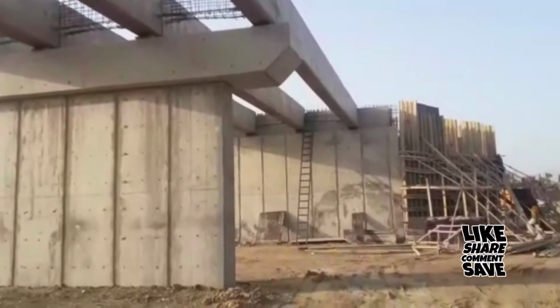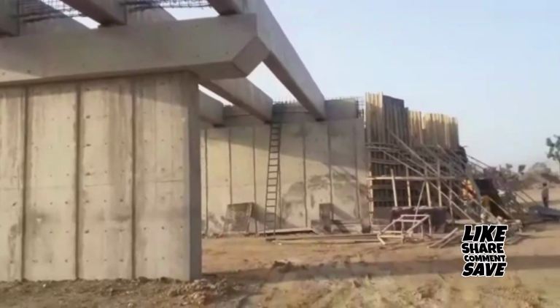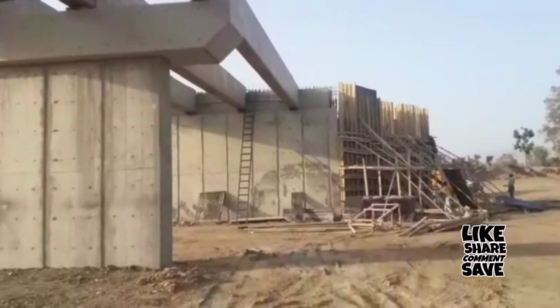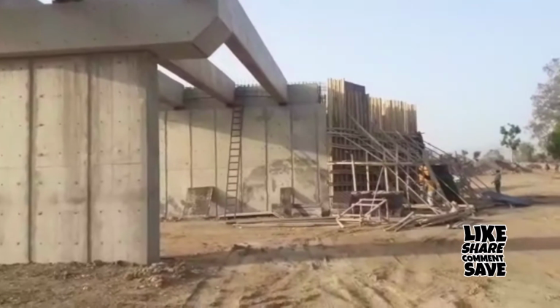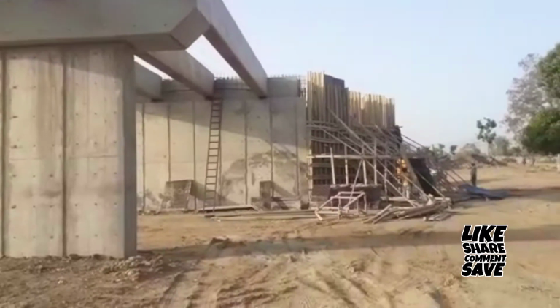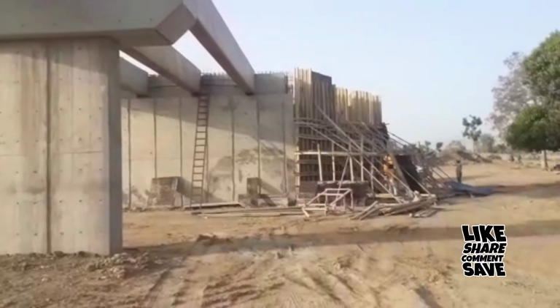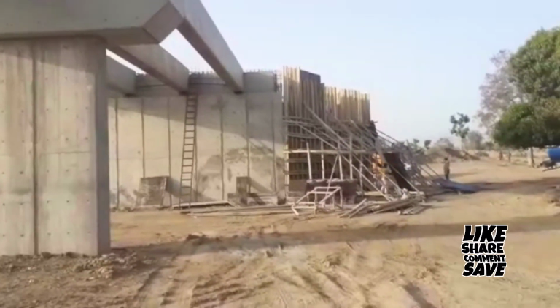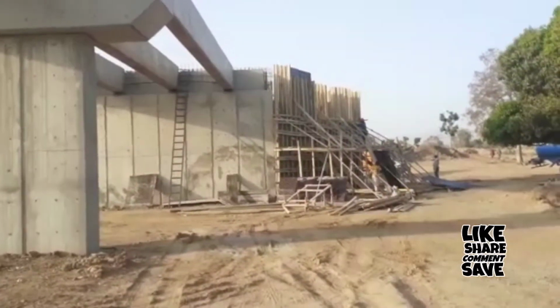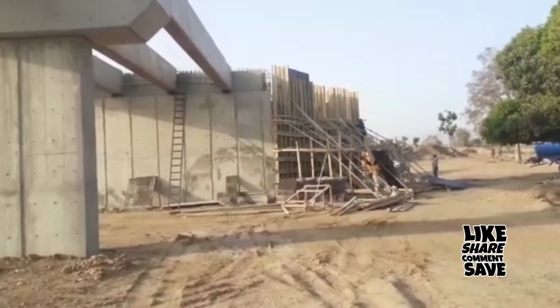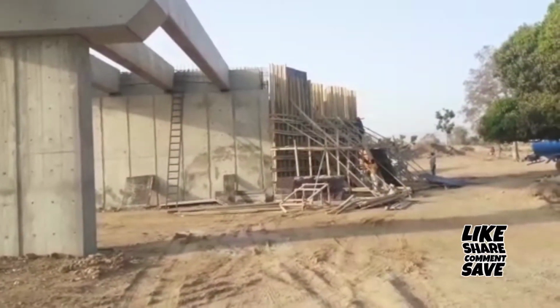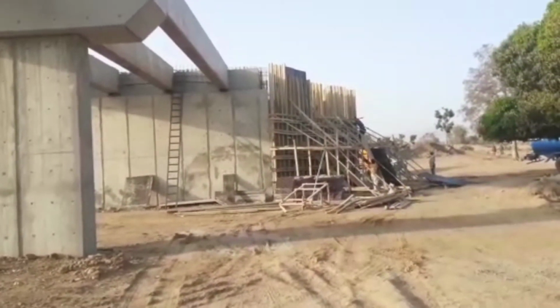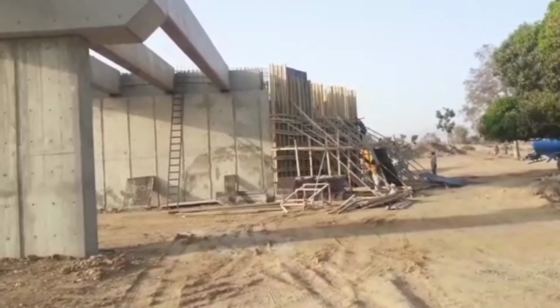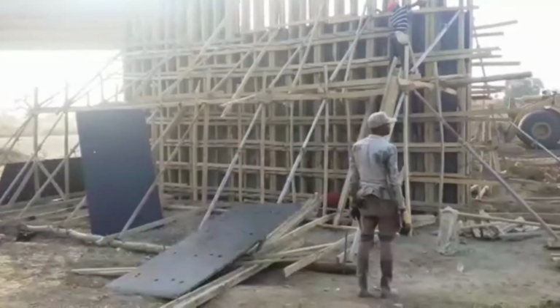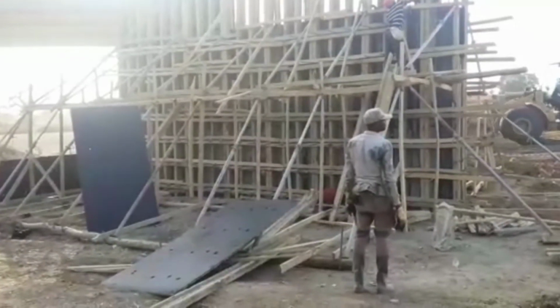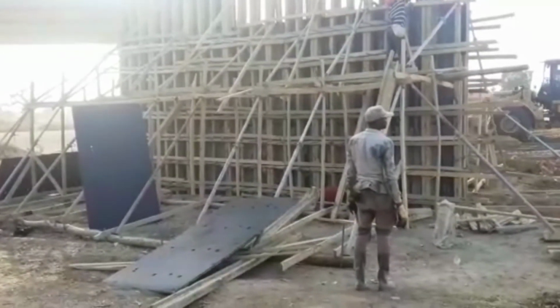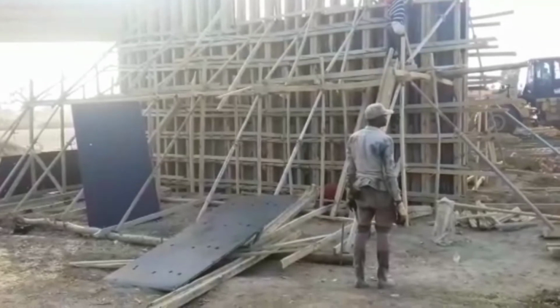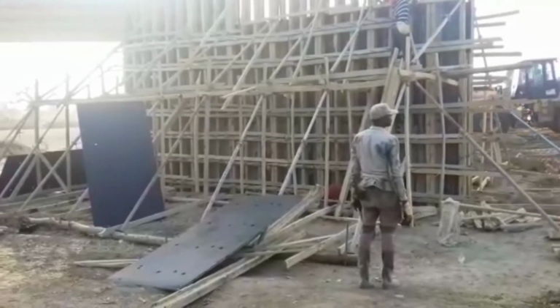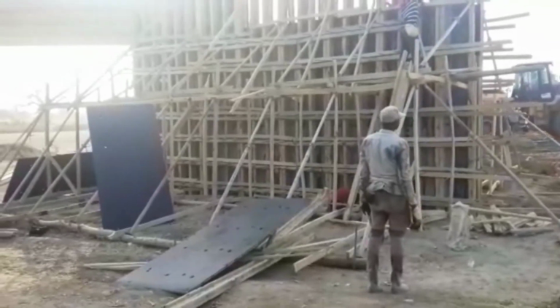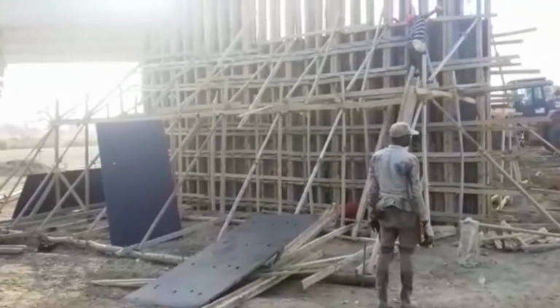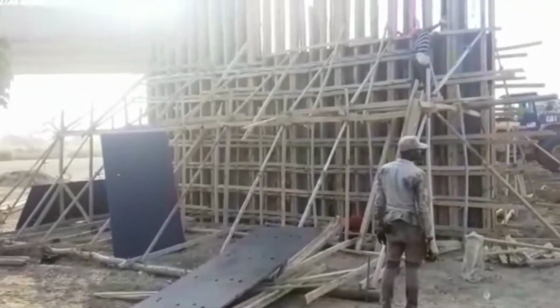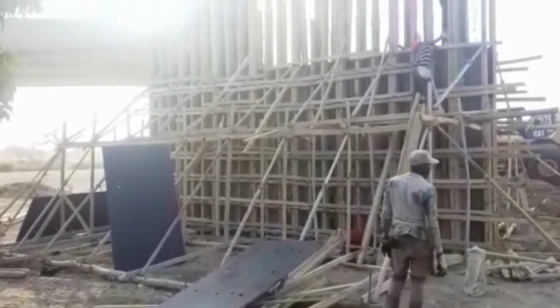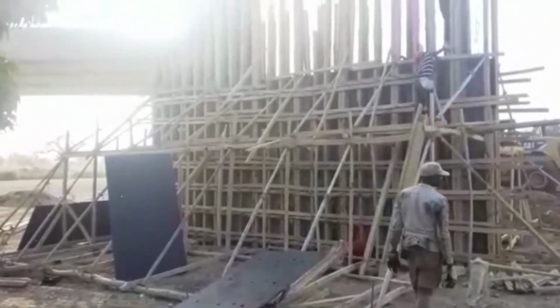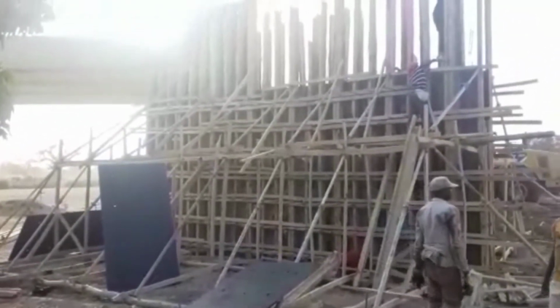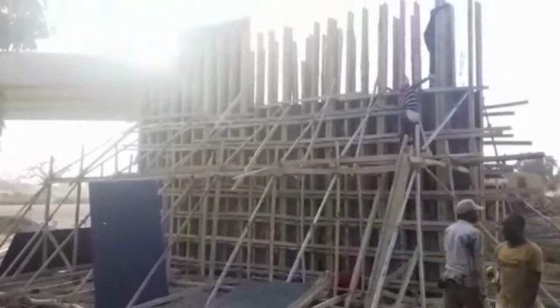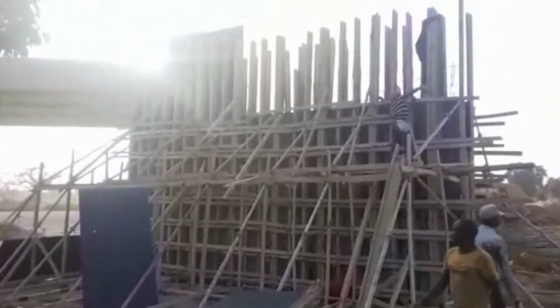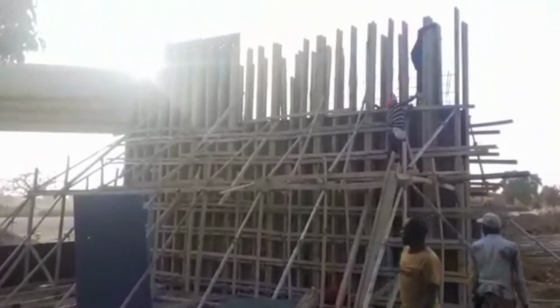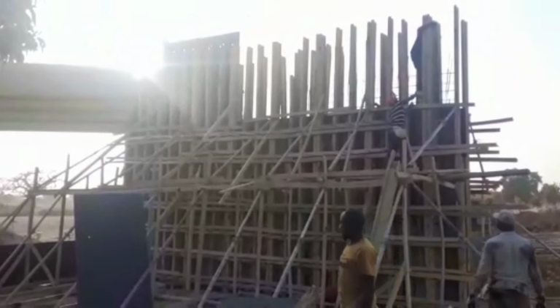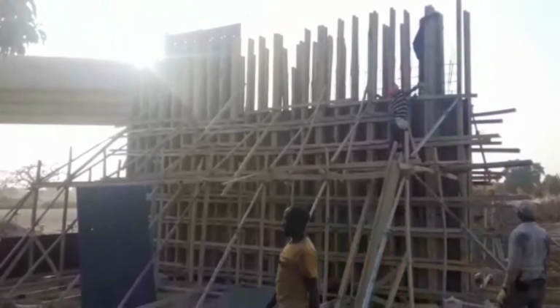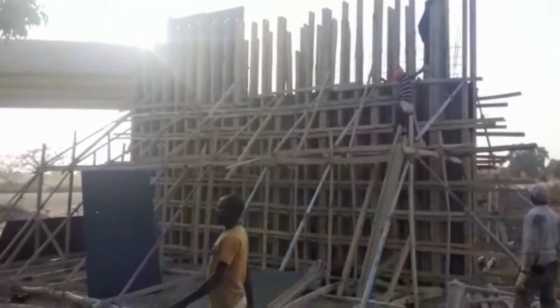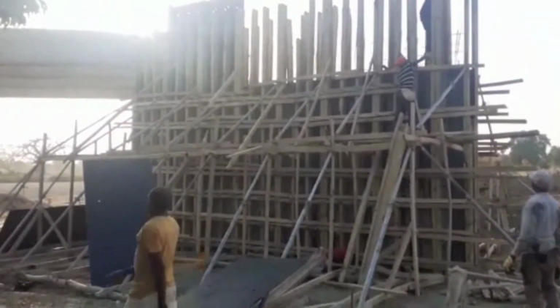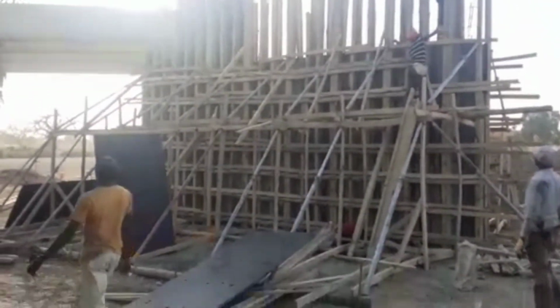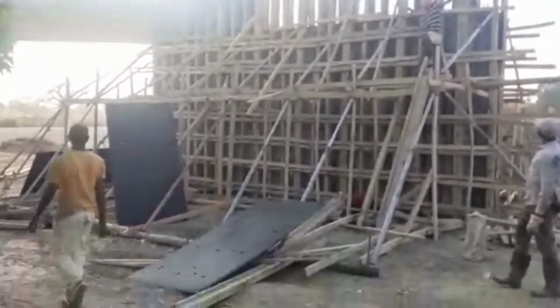You may see that the diaphragm beam reinforcements are also placed. We shall also cast concrete into these diaphragm beams. This is the other abutment — you may see that the formwork of the wing wall is placed.